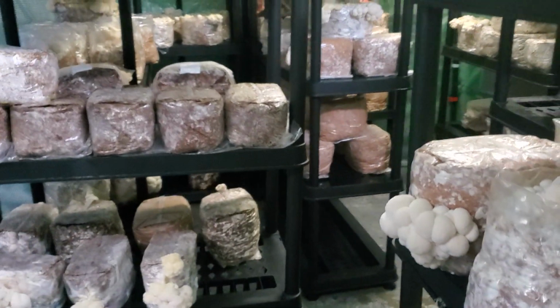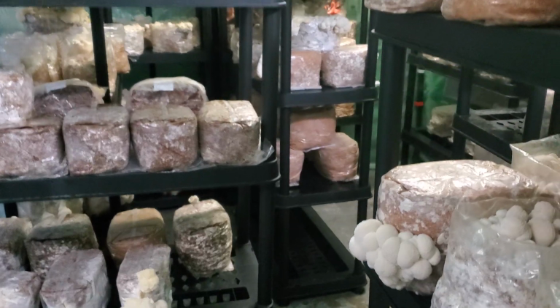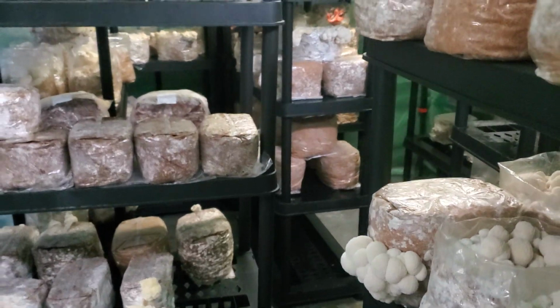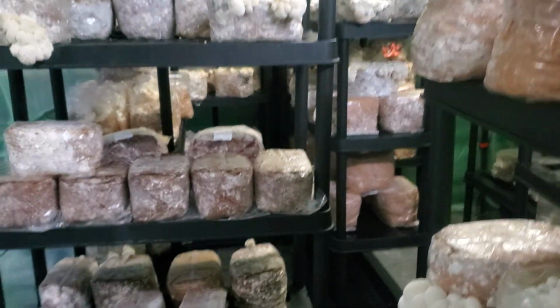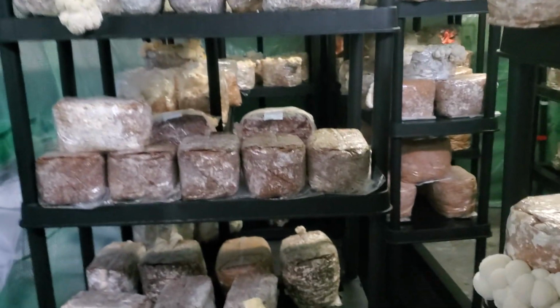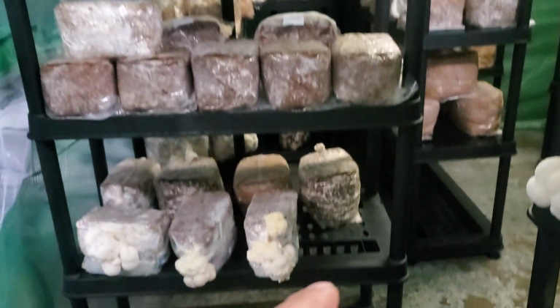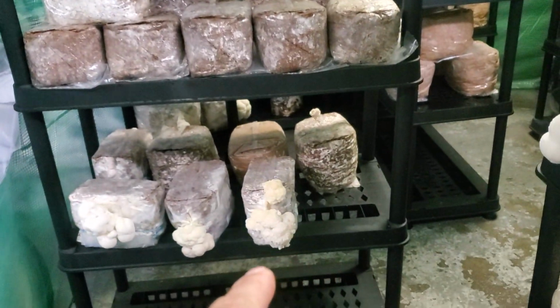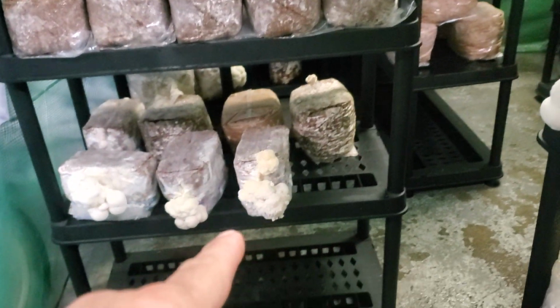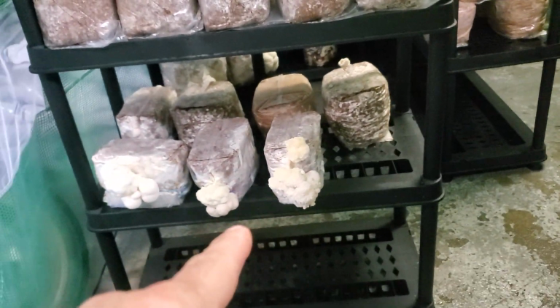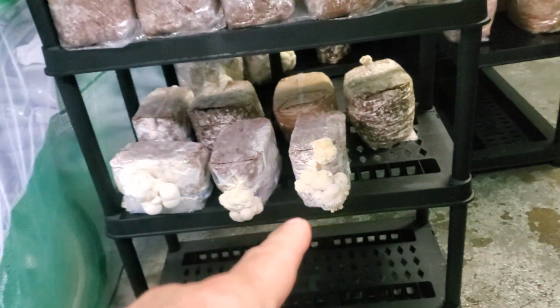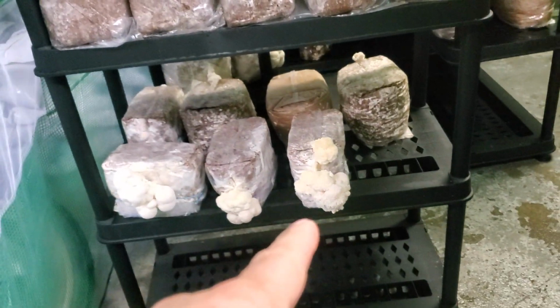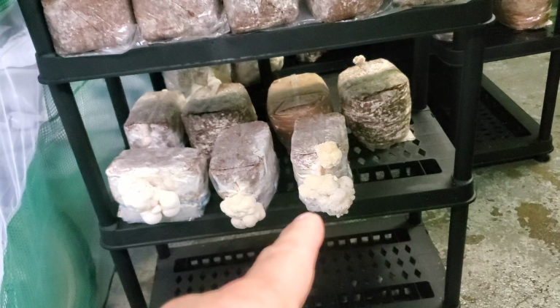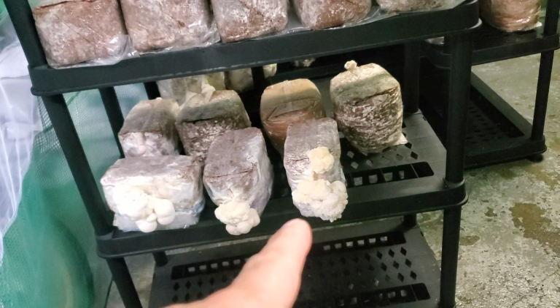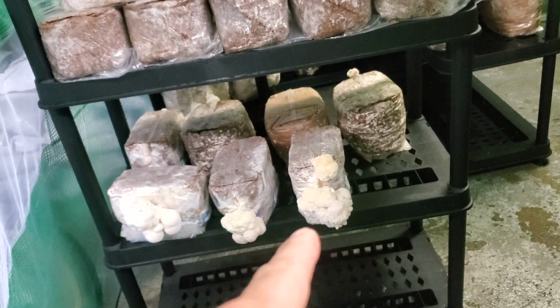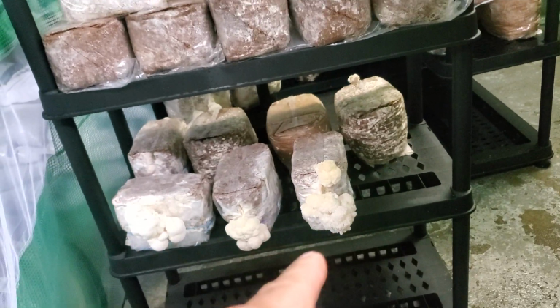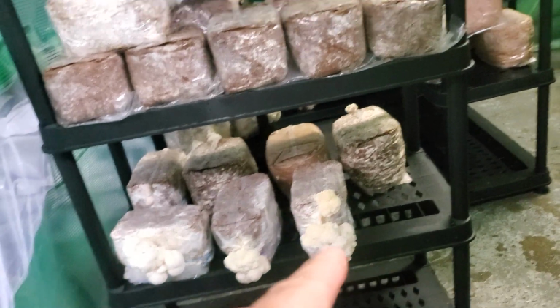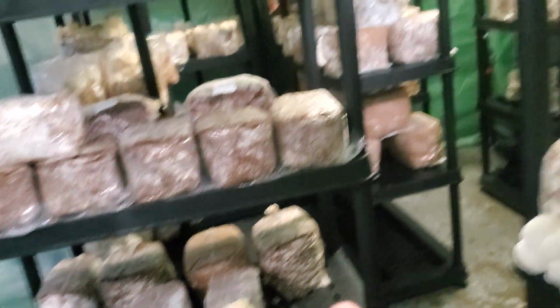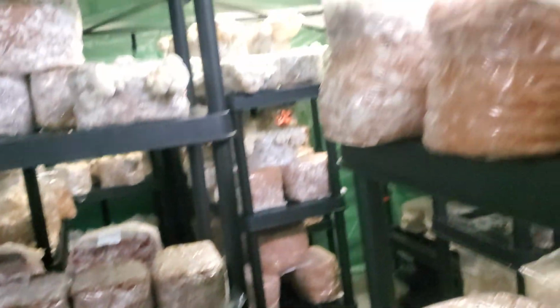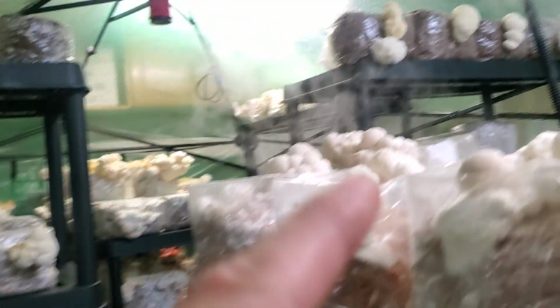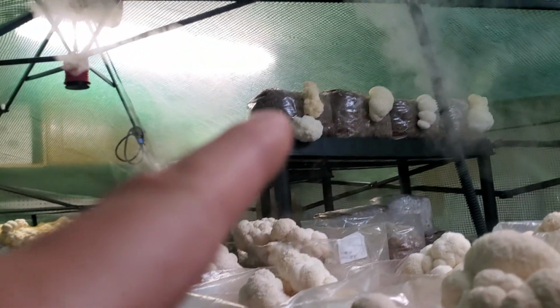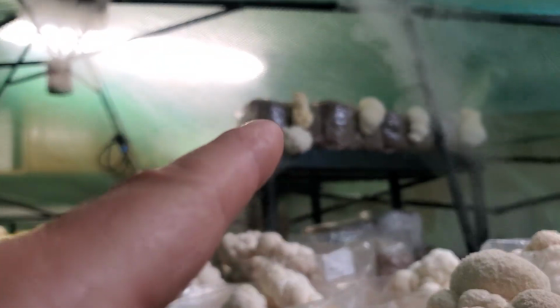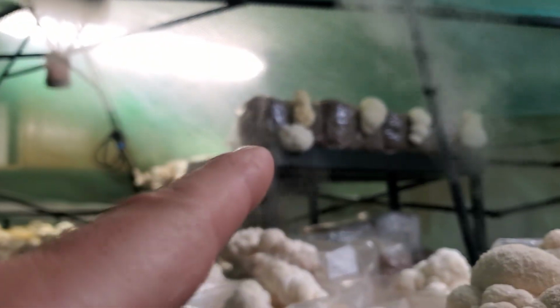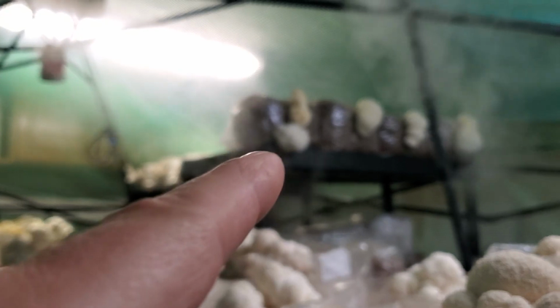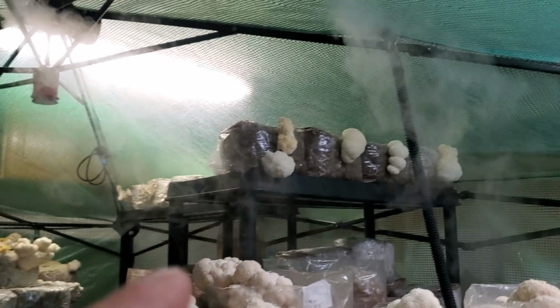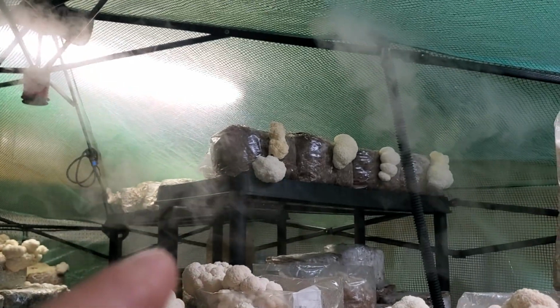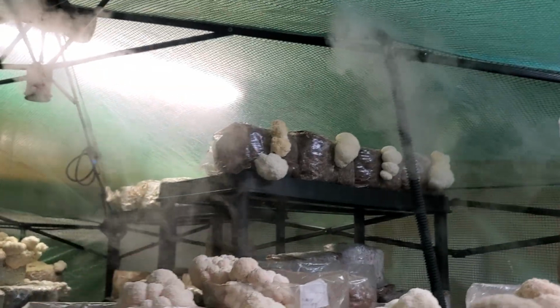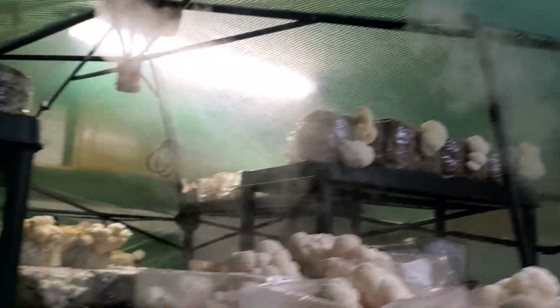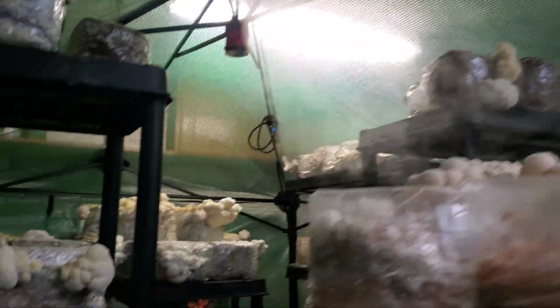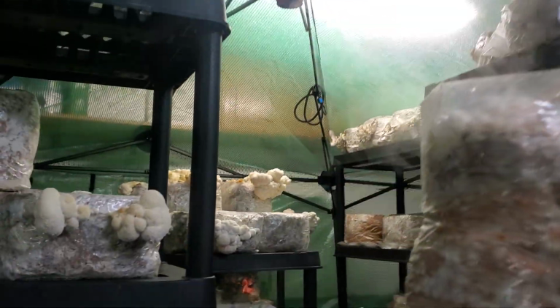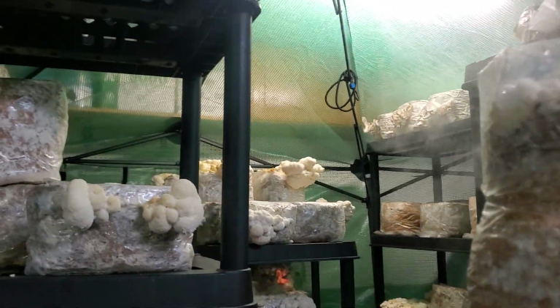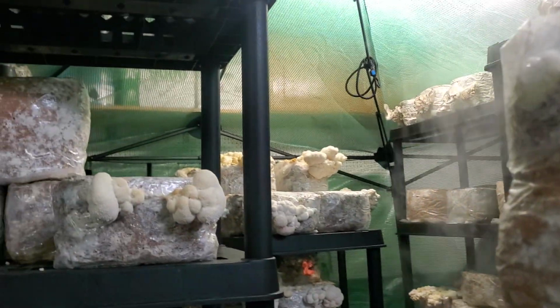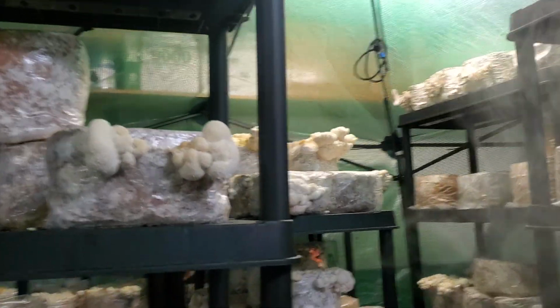Back to the rest of the tent — still have some Hericium abietis down there, bear's head. Some more bear's head up there, growing. Harvesting a bunch of coraloides.